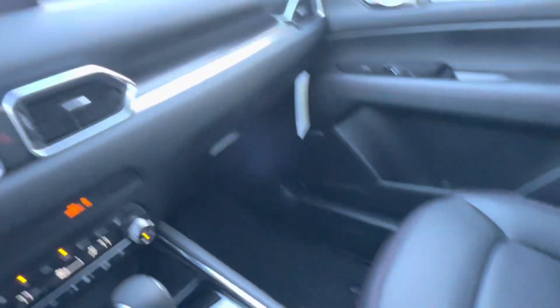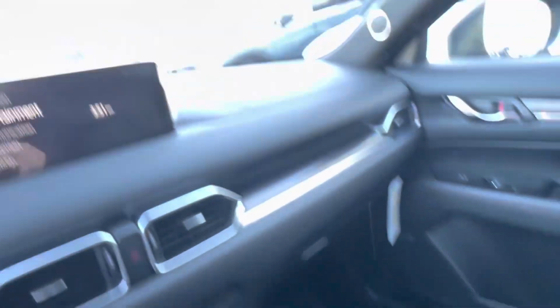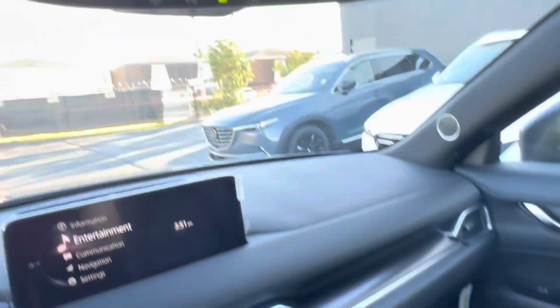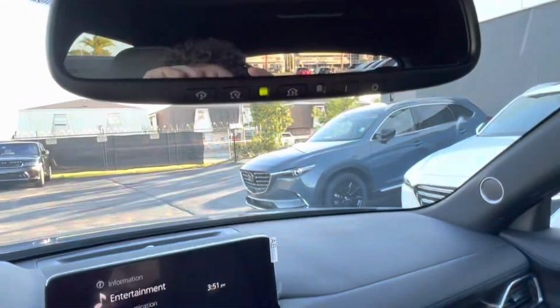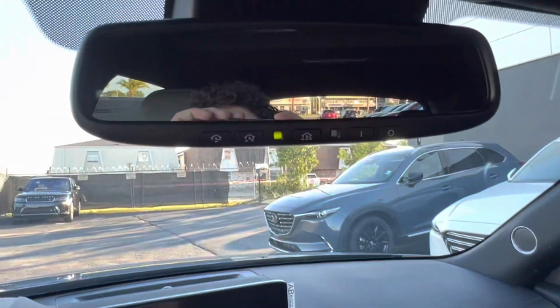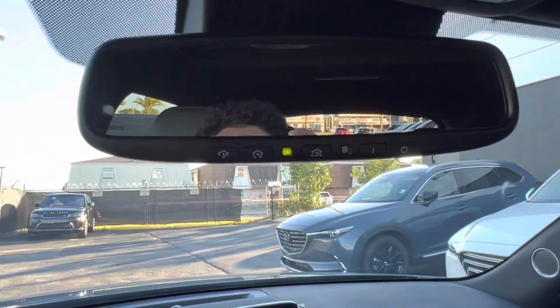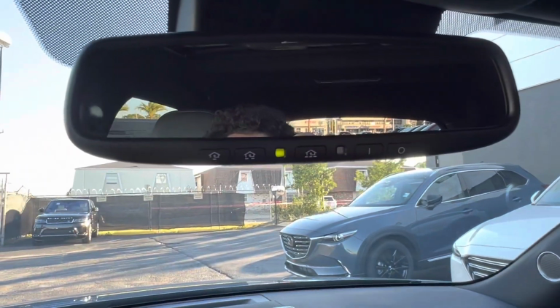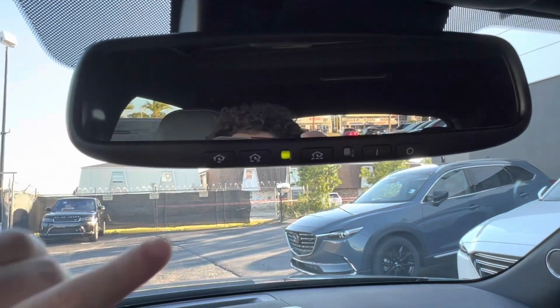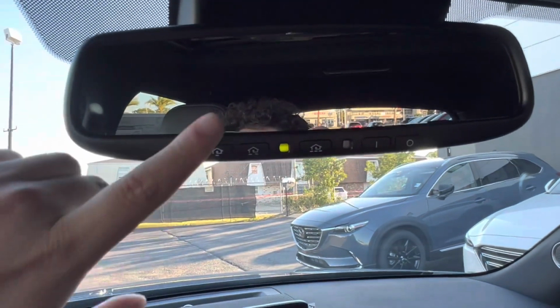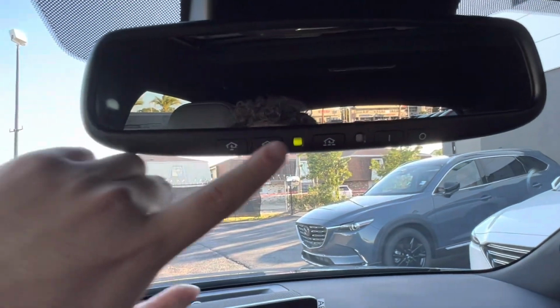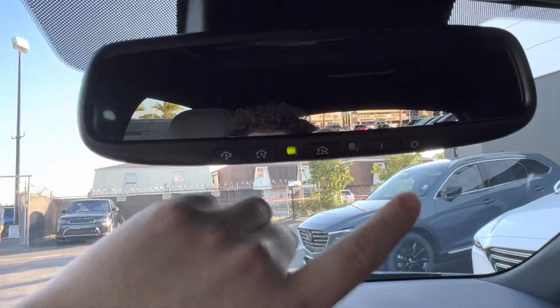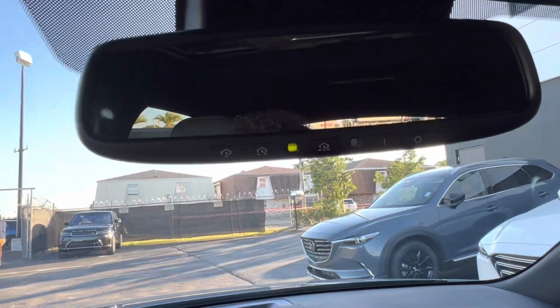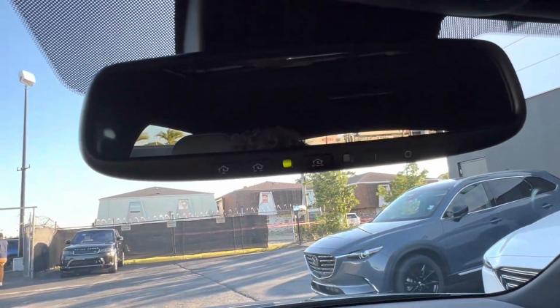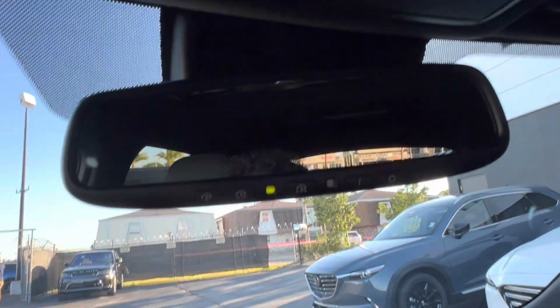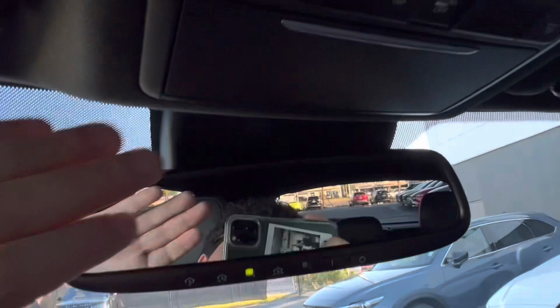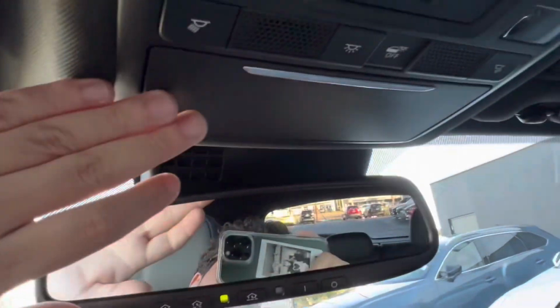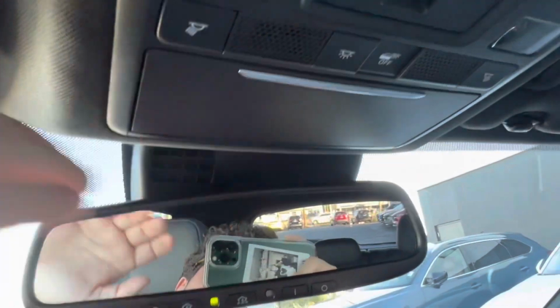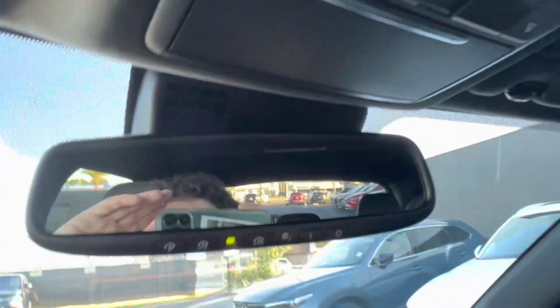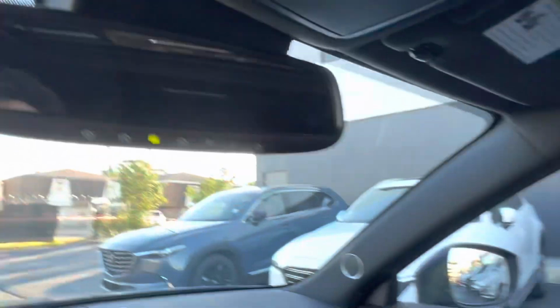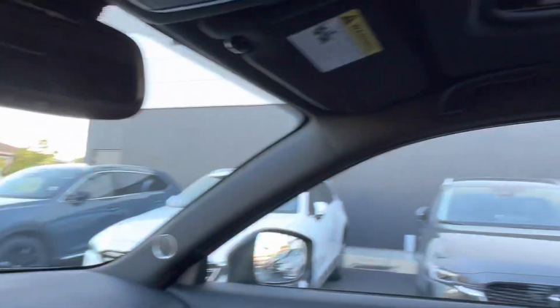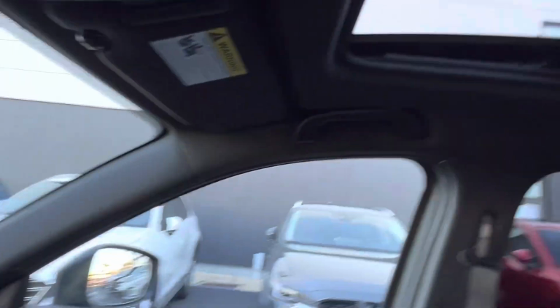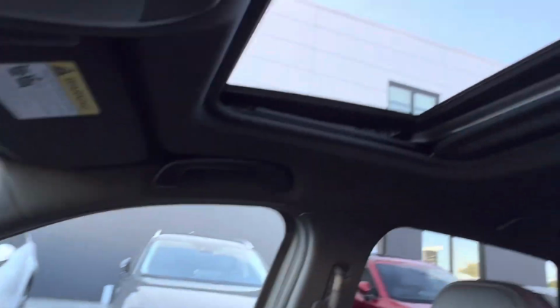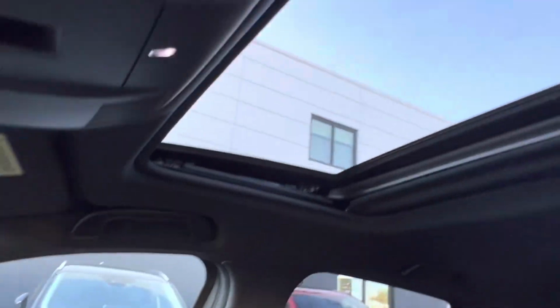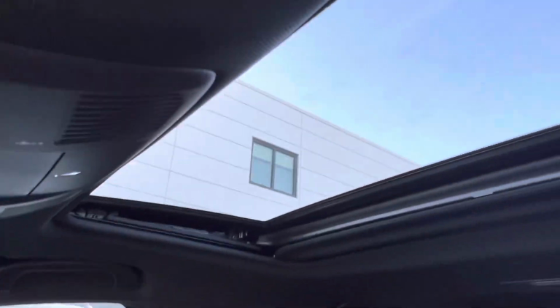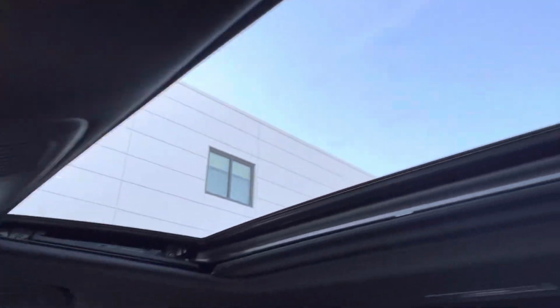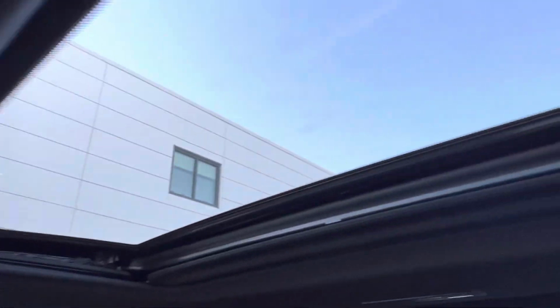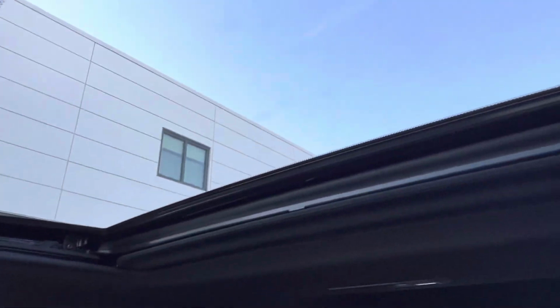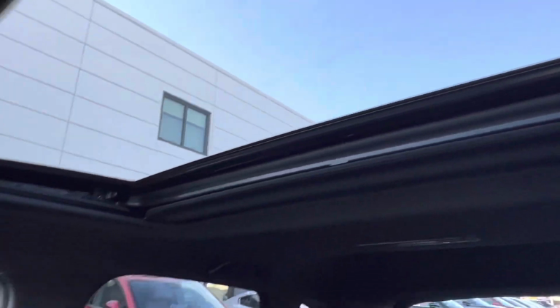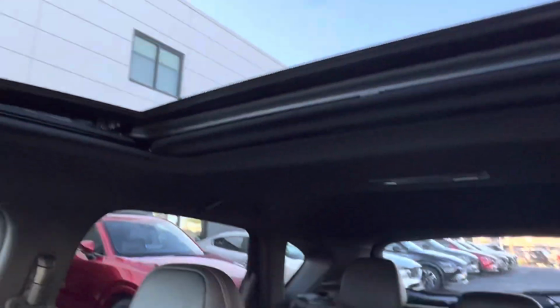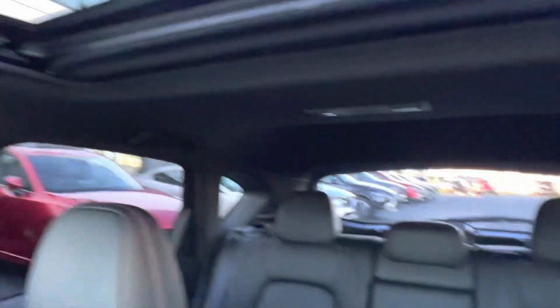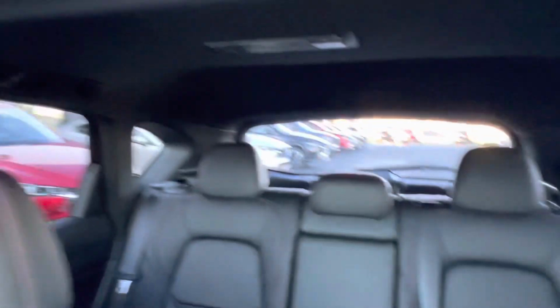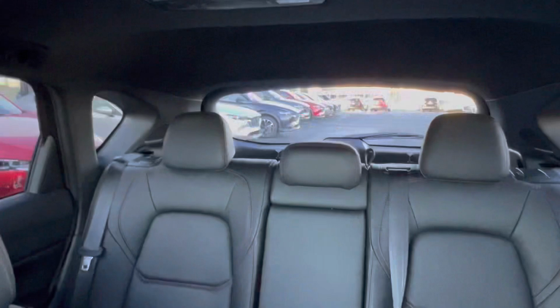Looking up, we have our HomeLink rear-view mirror, which can be paired with up to three different garage doors, our sunglasses holder, and last but not least, our sunroof. Now let's go check out those back seats.